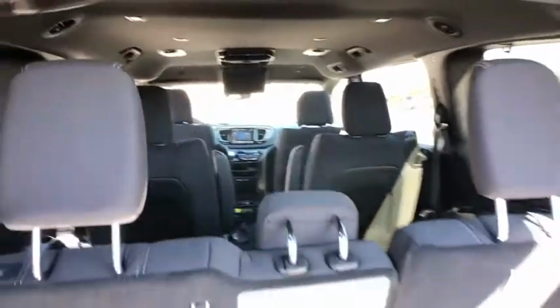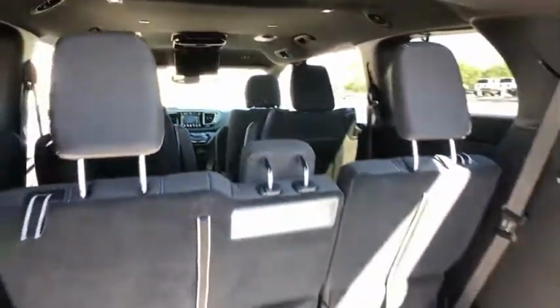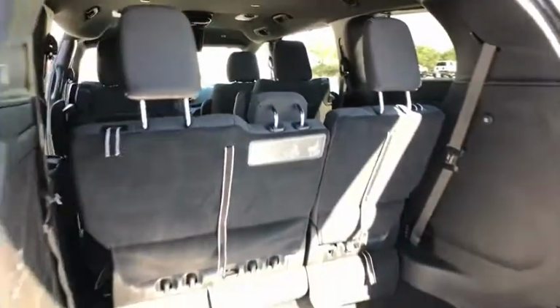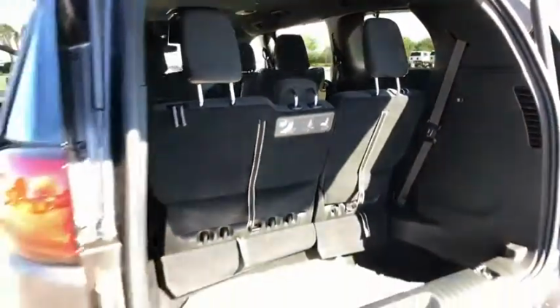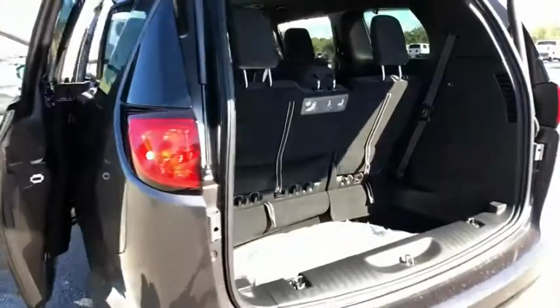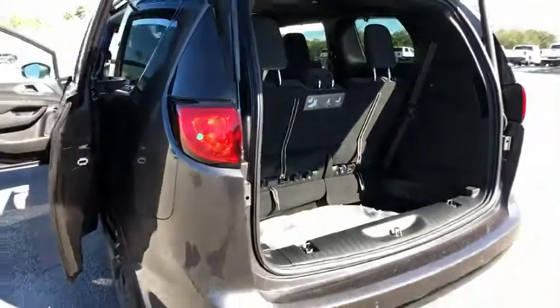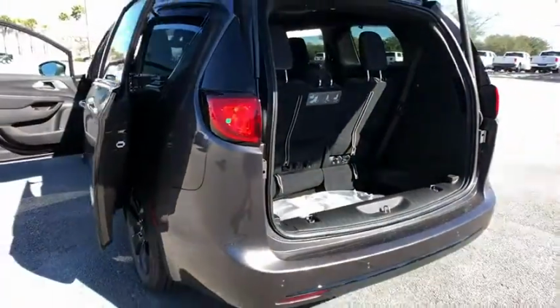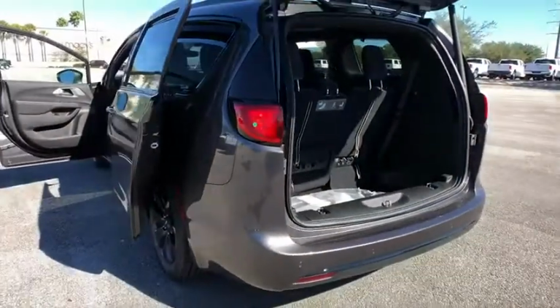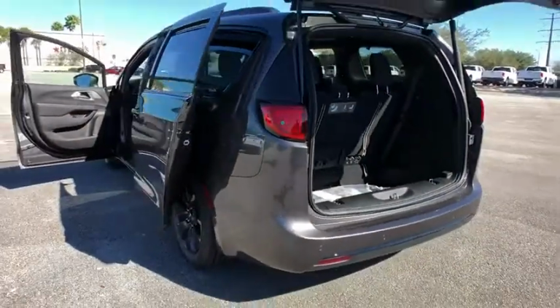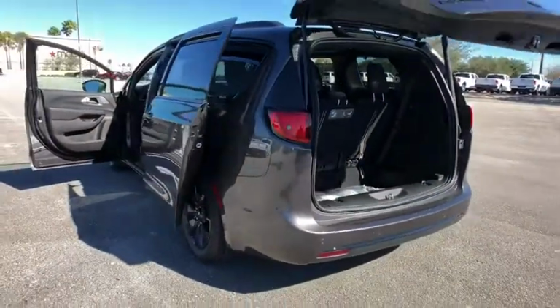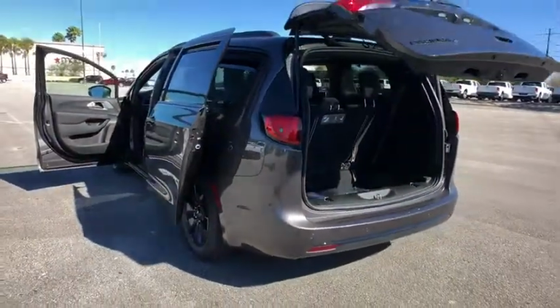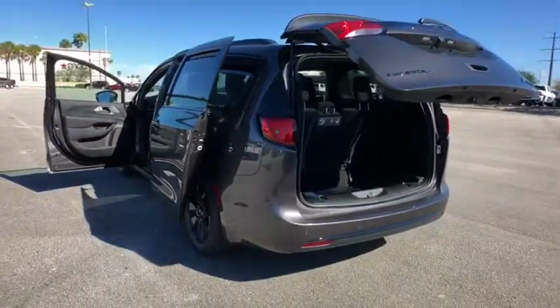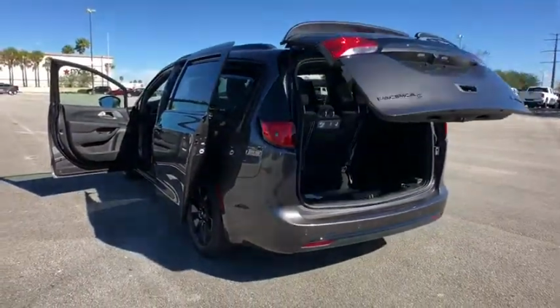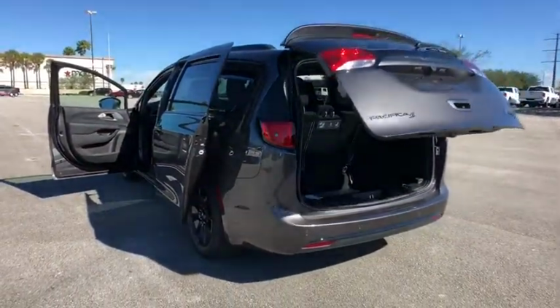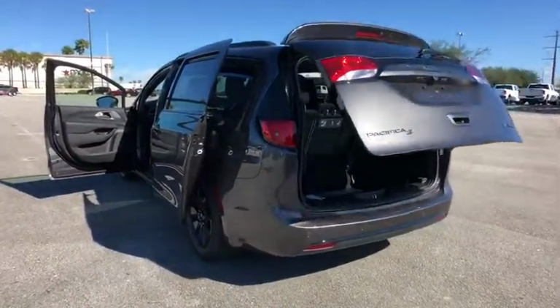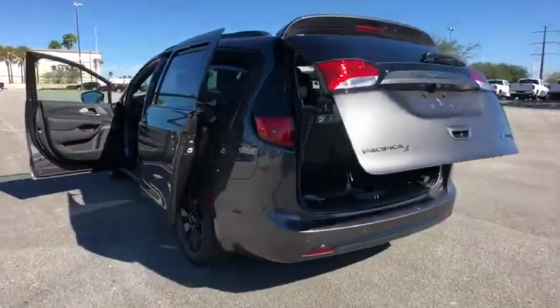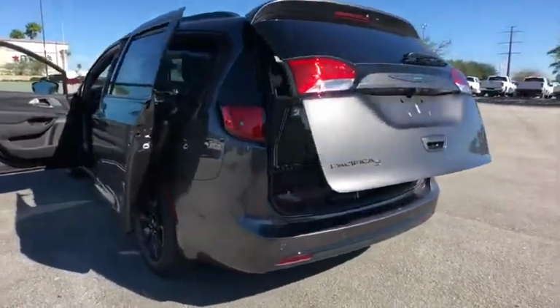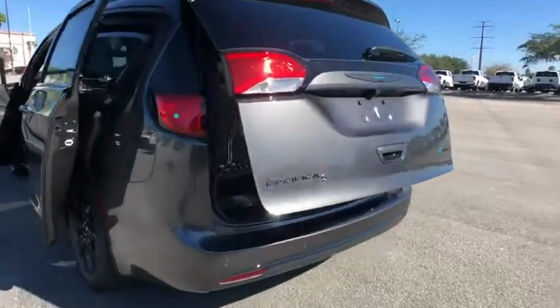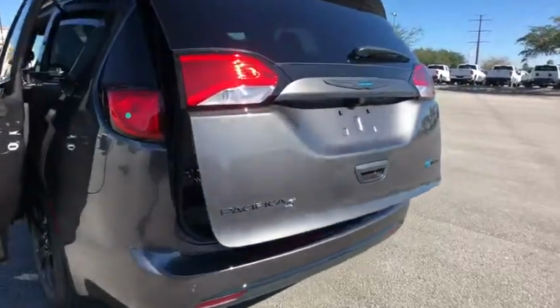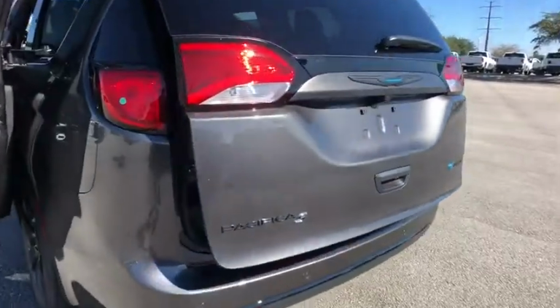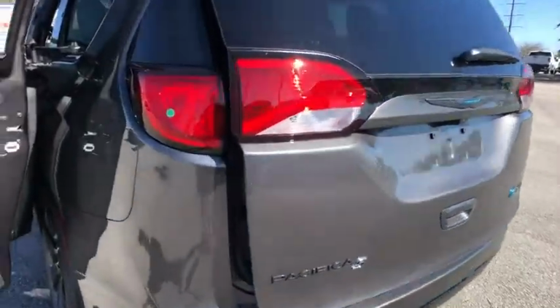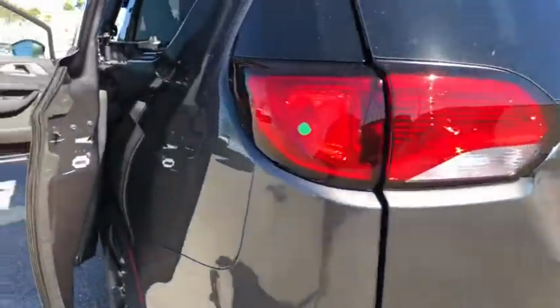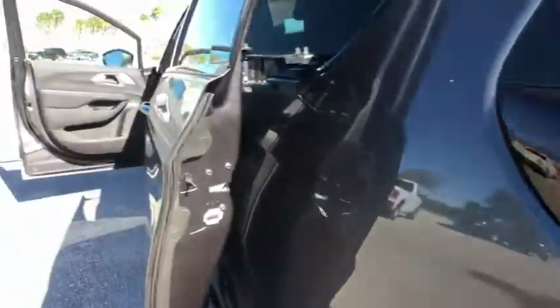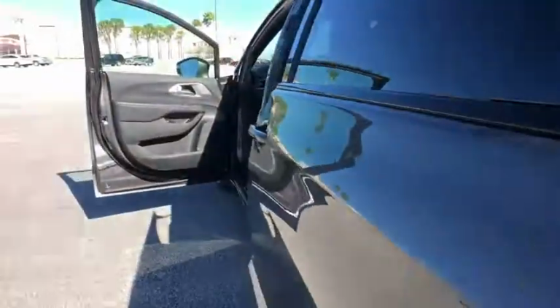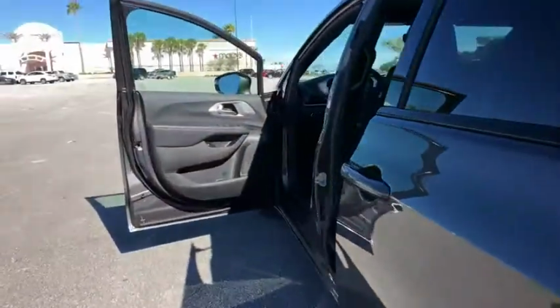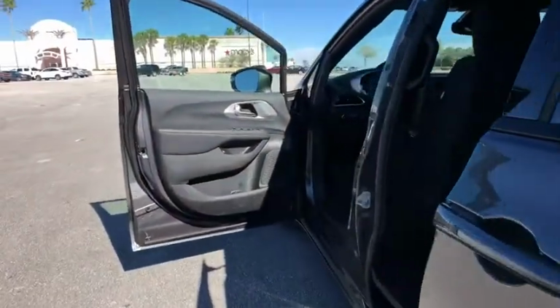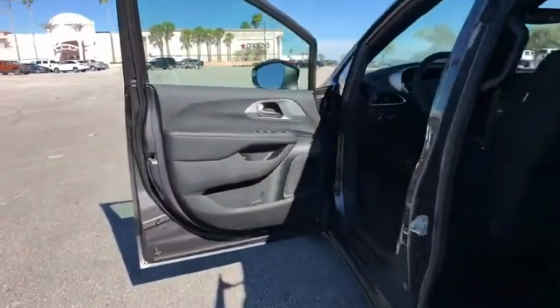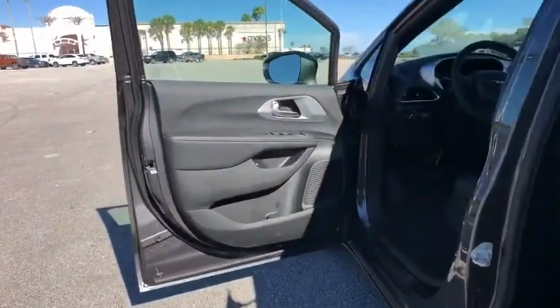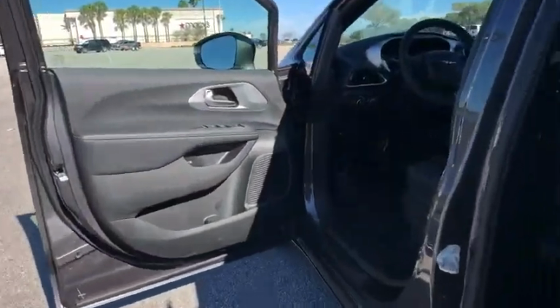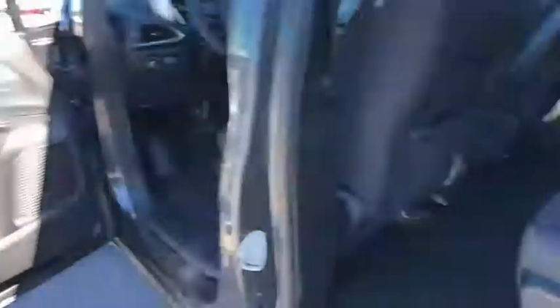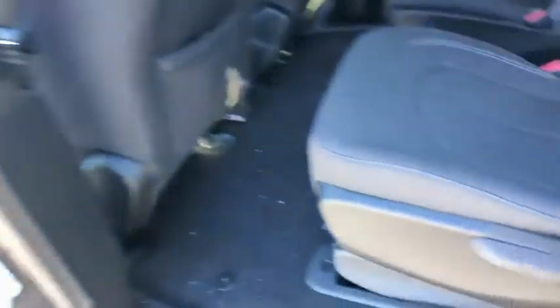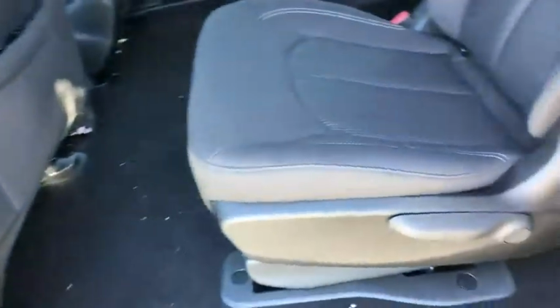Bluetooth, power steering, adjustable steering wheel, auto dimming rear view mirror, four-wheel disc brakes, floor mats, aluminum wheels, keyless start, cruise control, climate control, rear defrost, and front wheel drive.